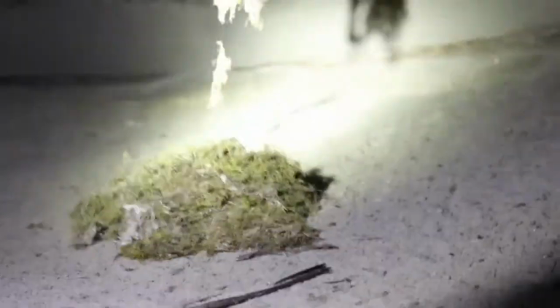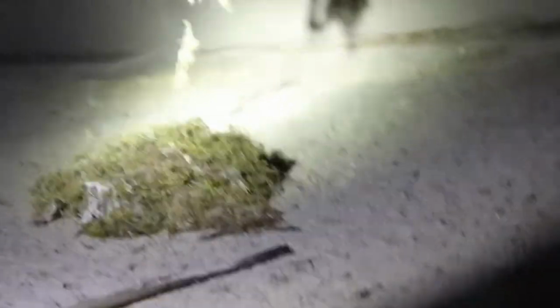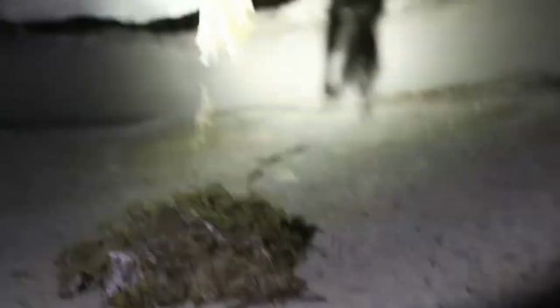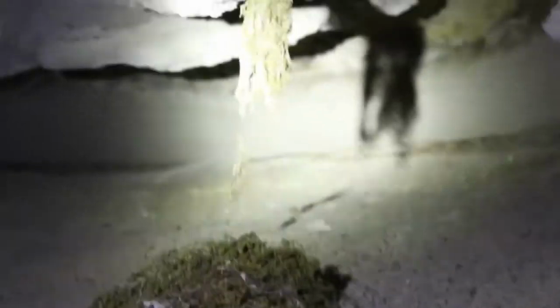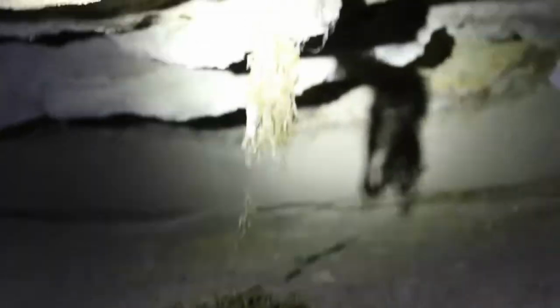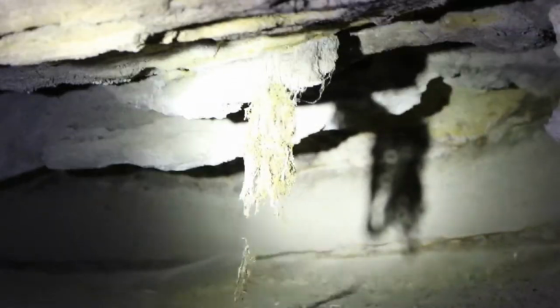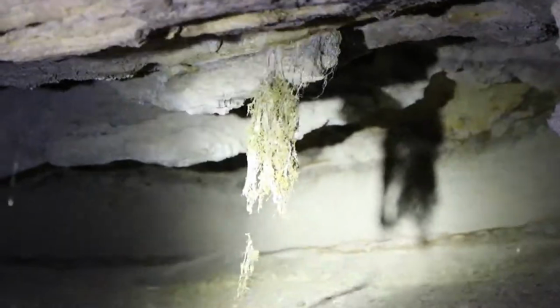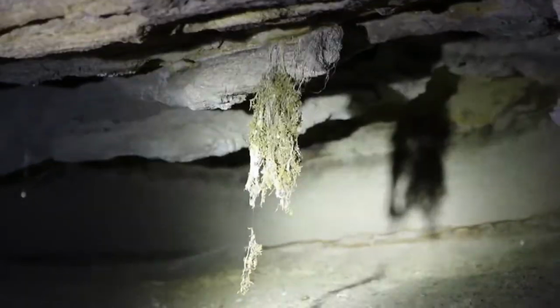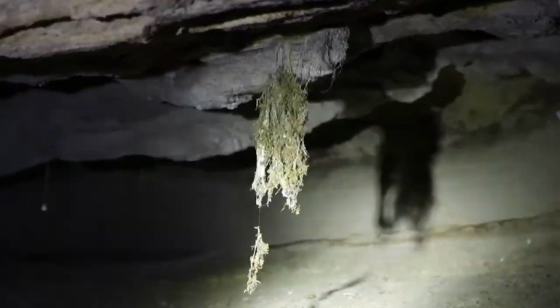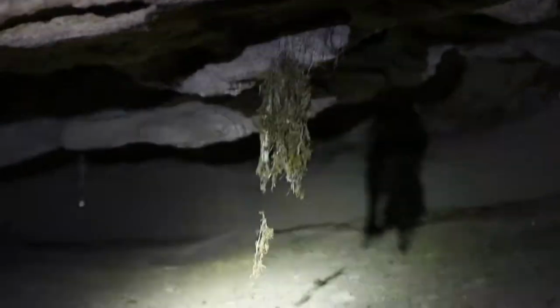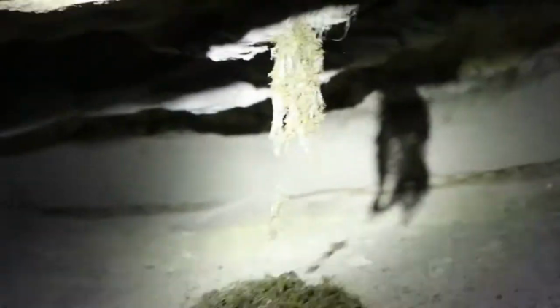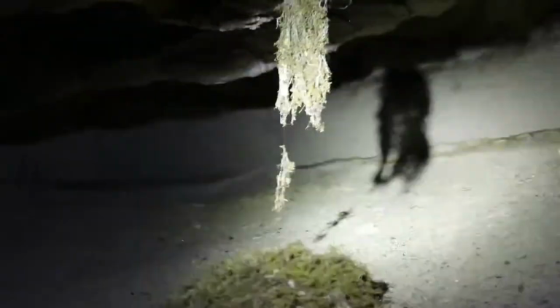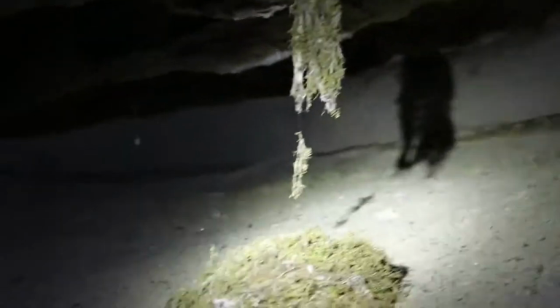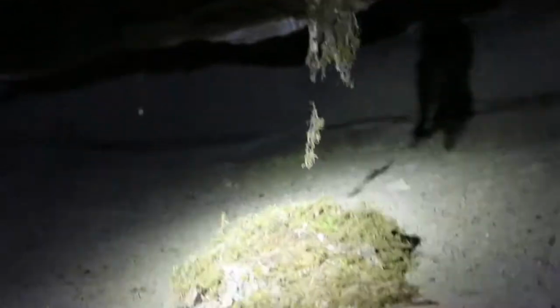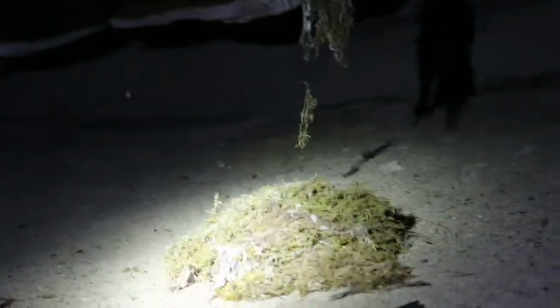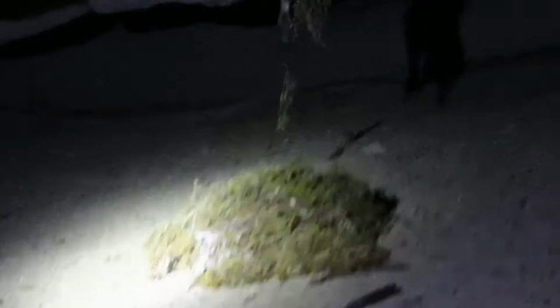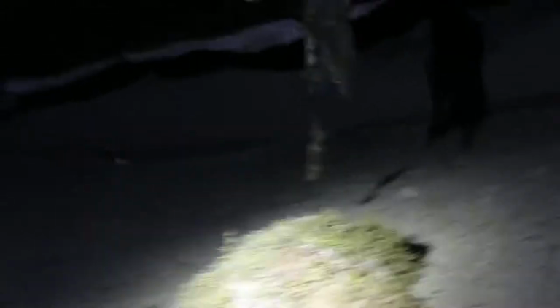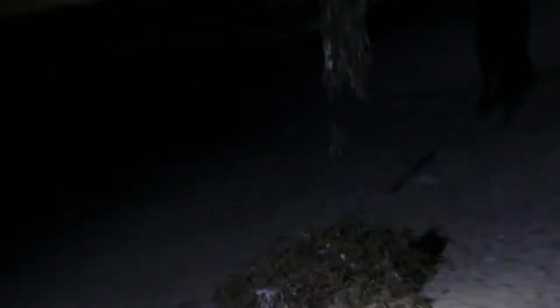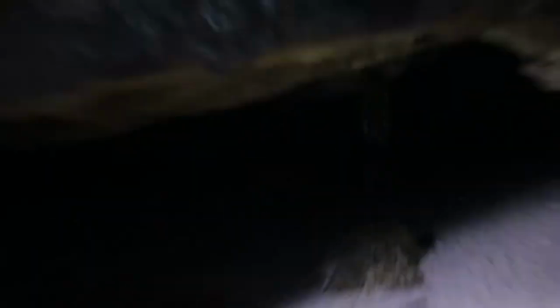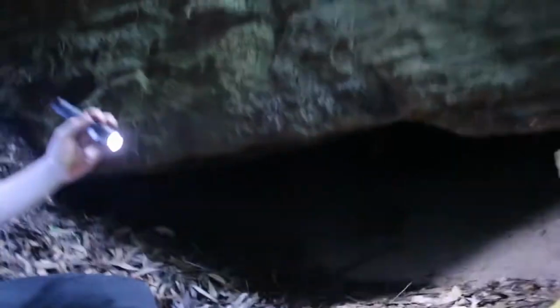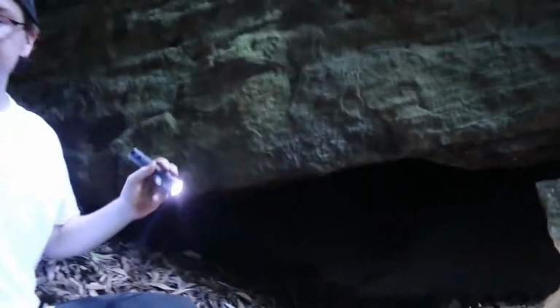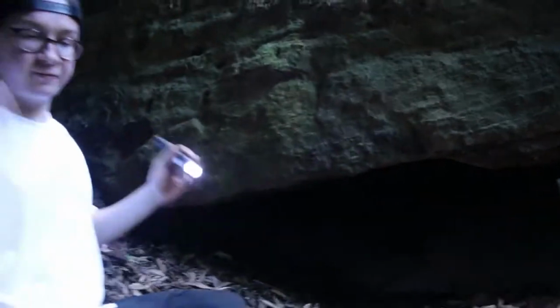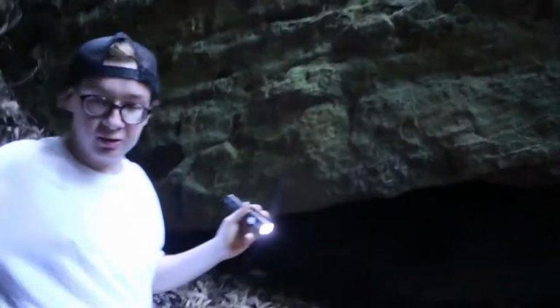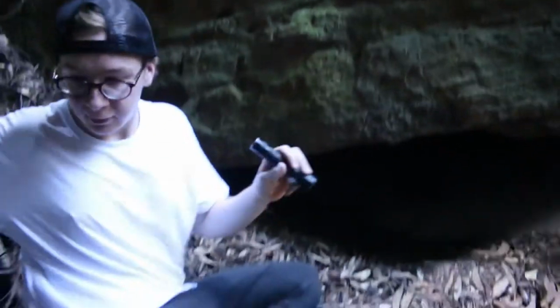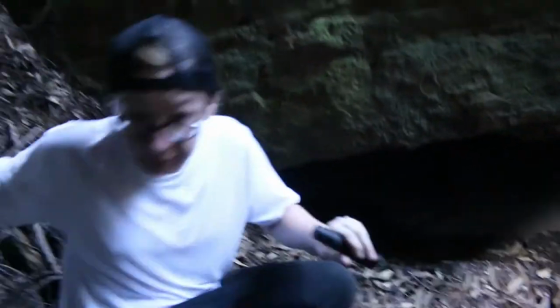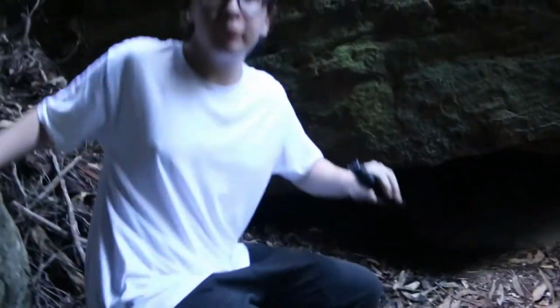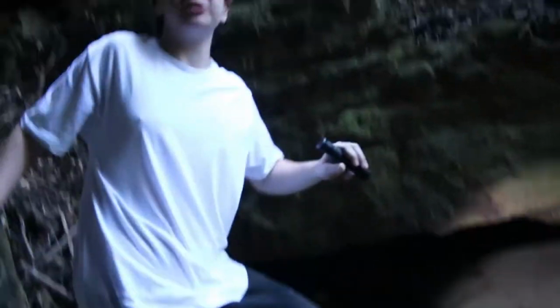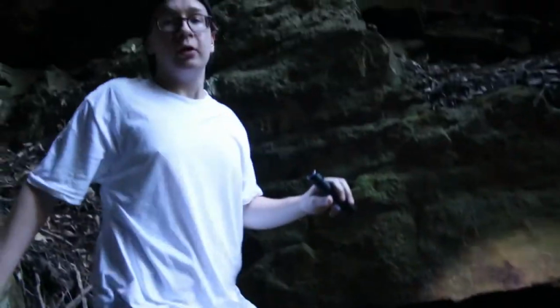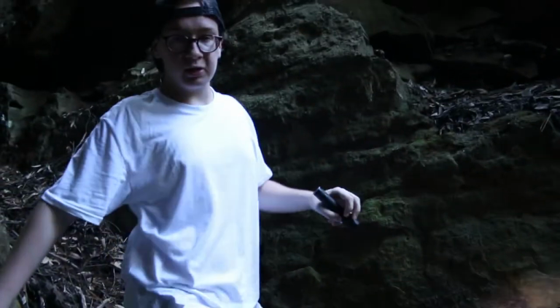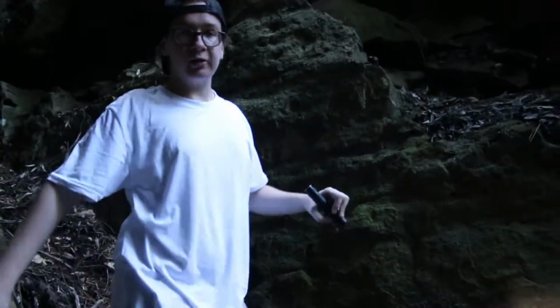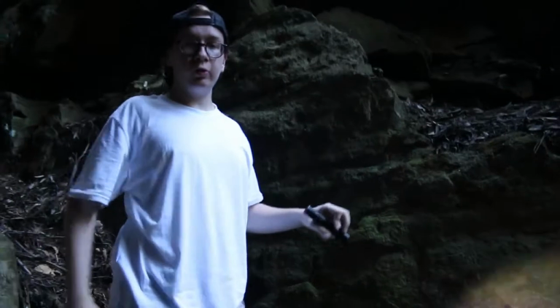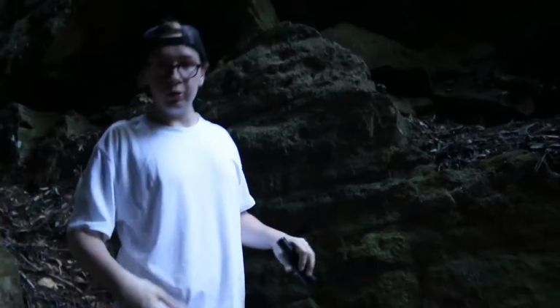Now interestingly, the rock warbler is New South Wales' only endemic bird, which means that the rock warbler is just found in New South Wales and nowhere else within Australia or the world.